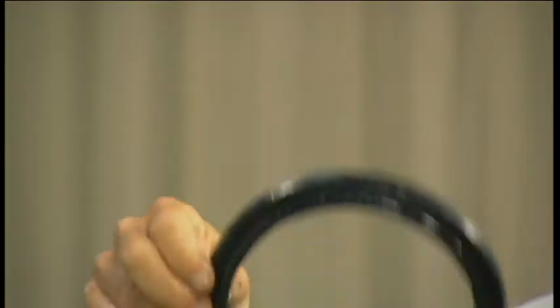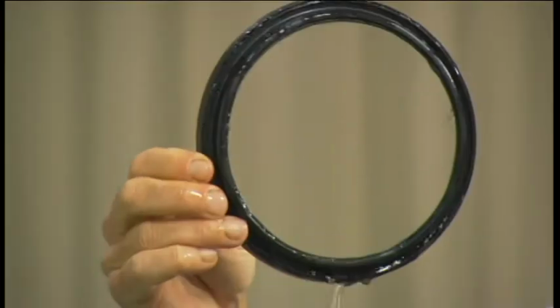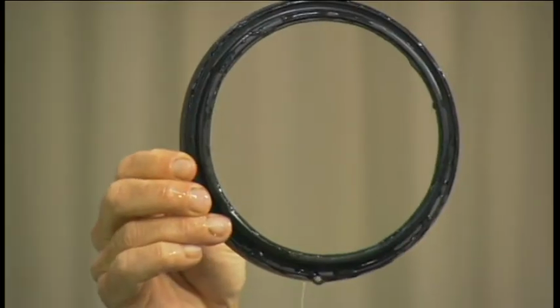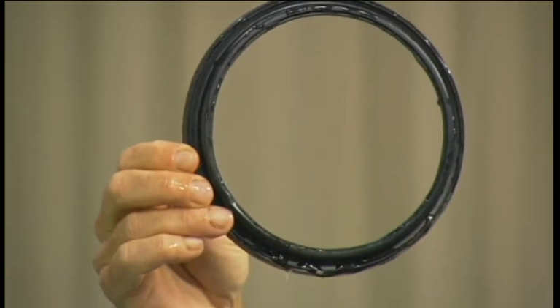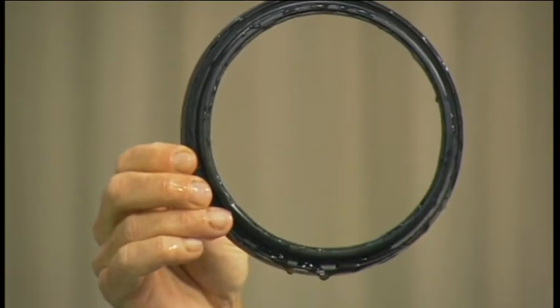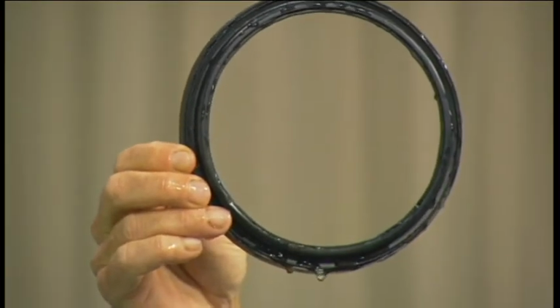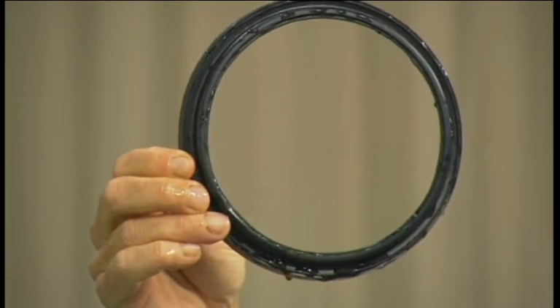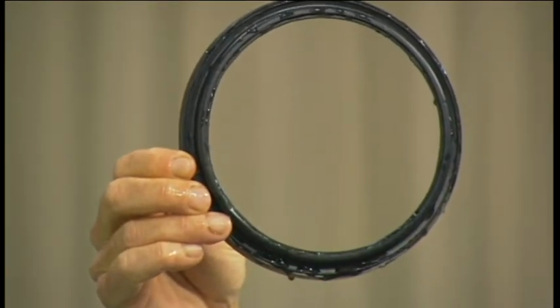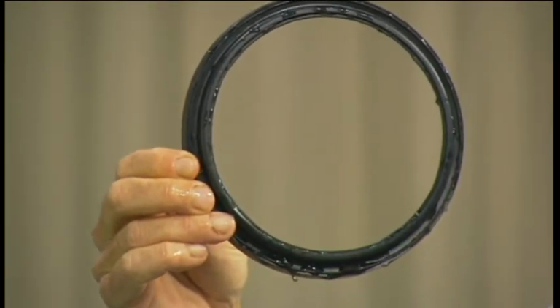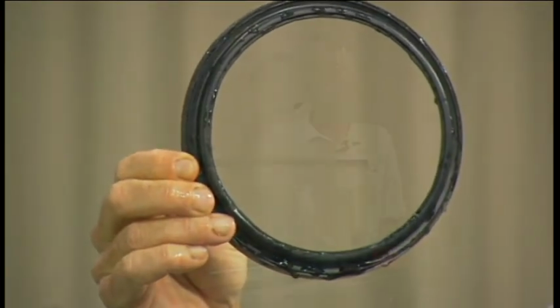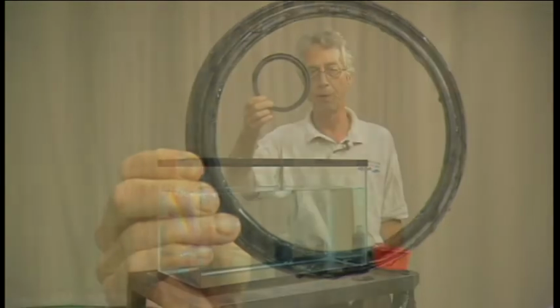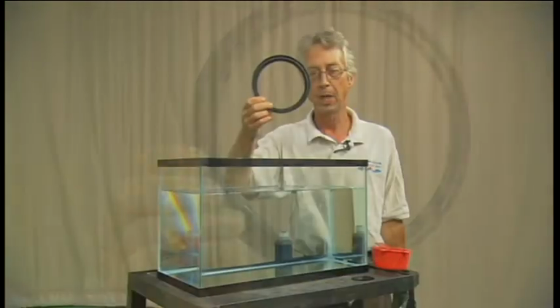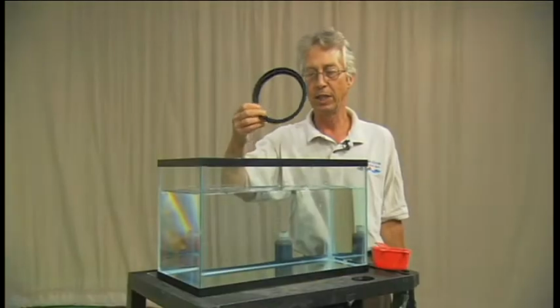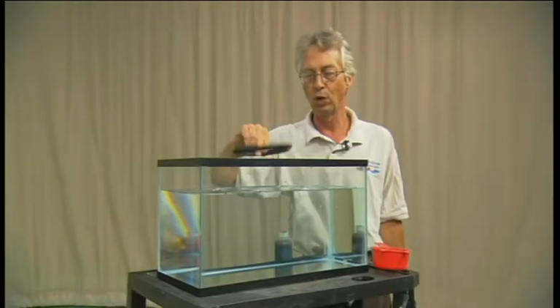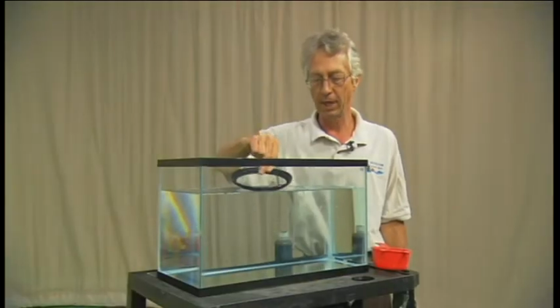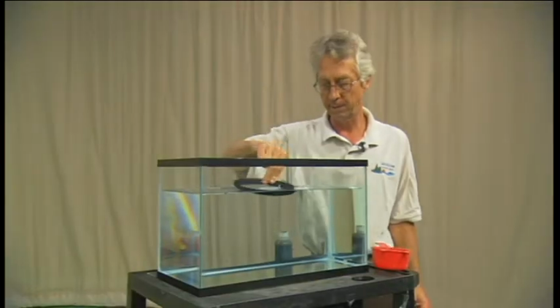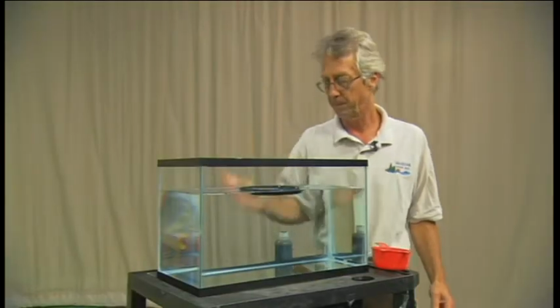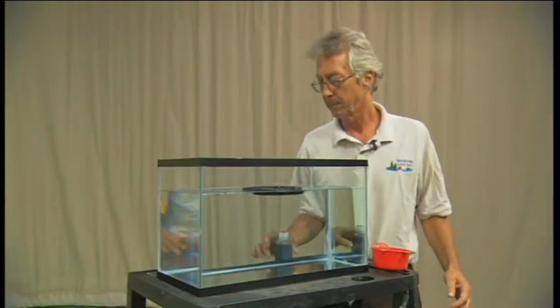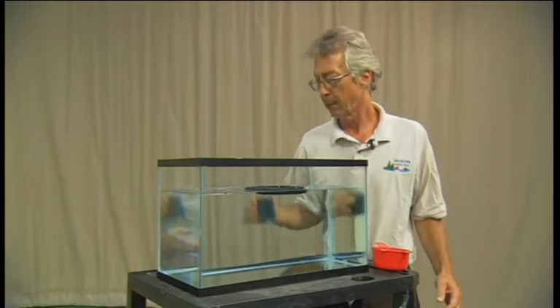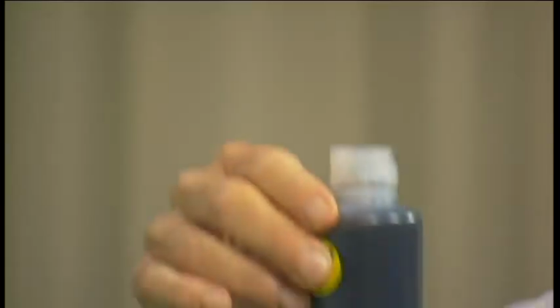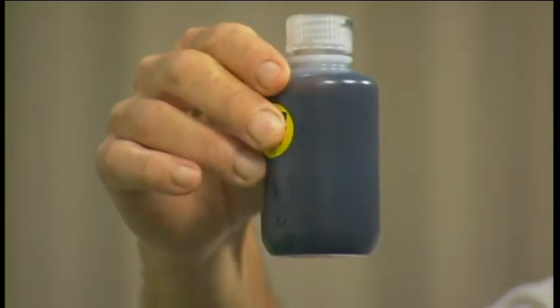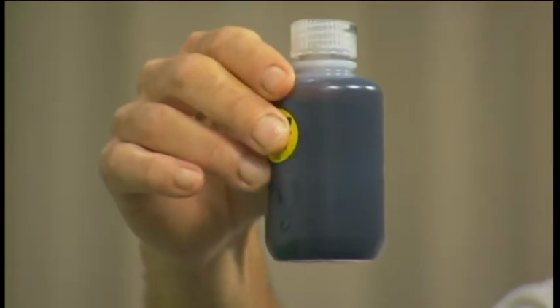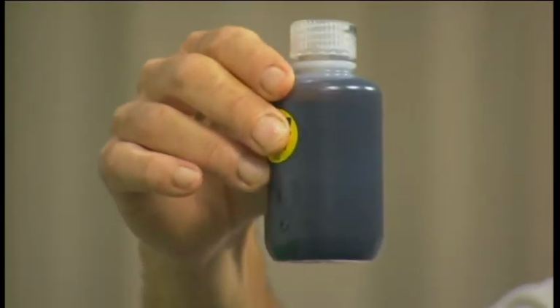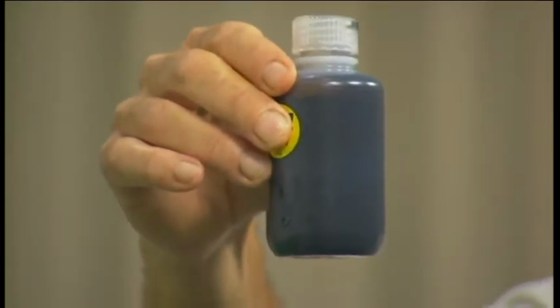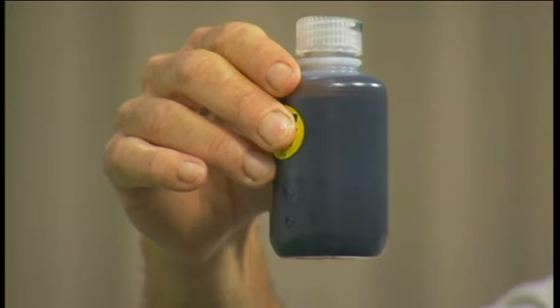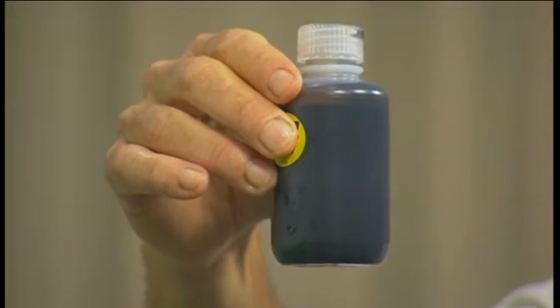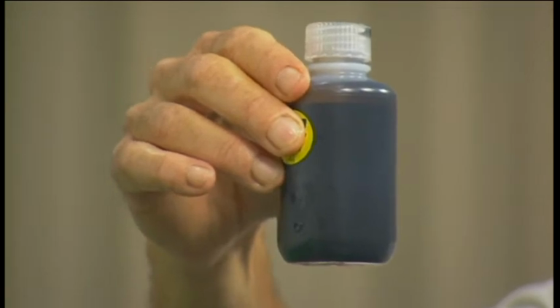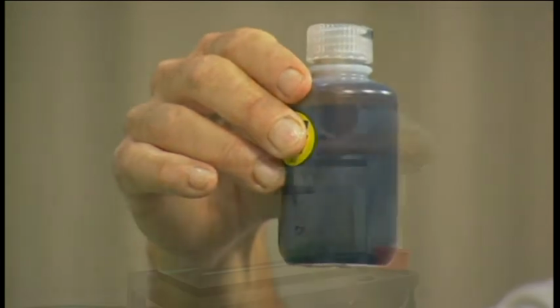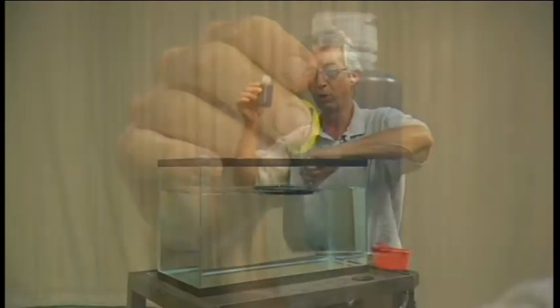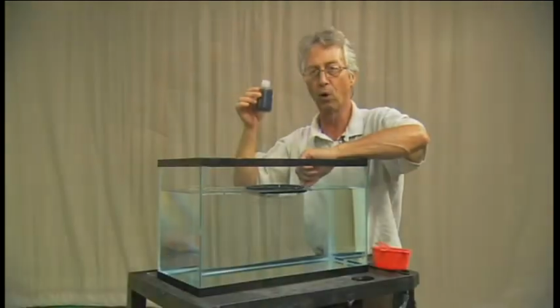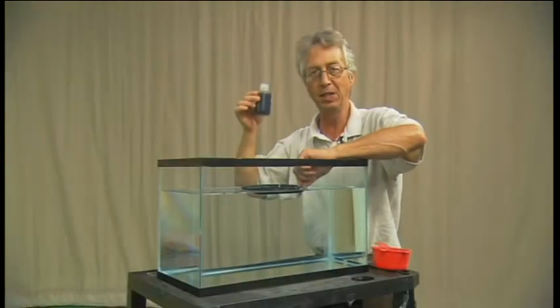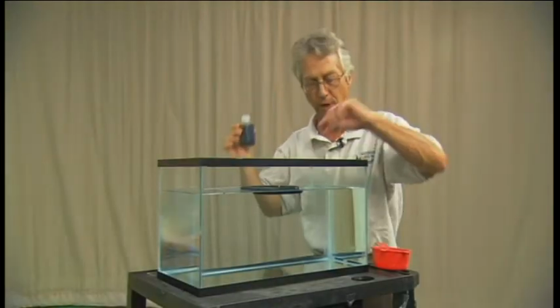This ring simulates the berms that collect the oil and bring it into one place. This is used motor oil — it's going to simulate the crude oil — and we're going to pour it into the ring.